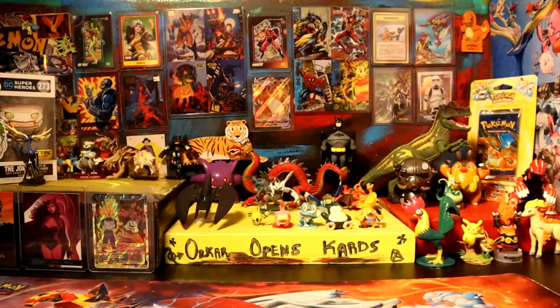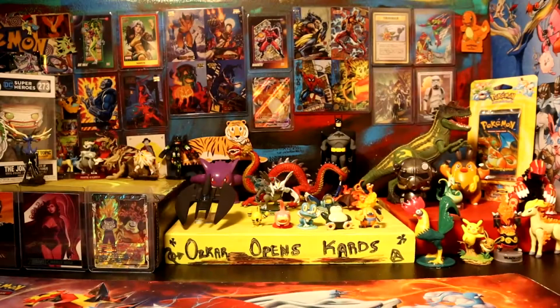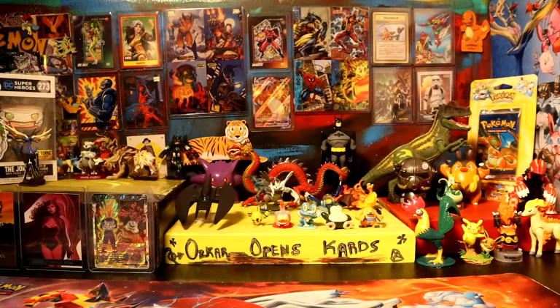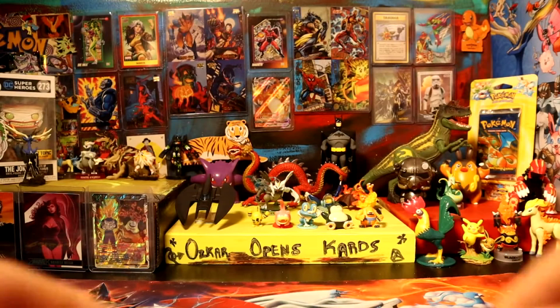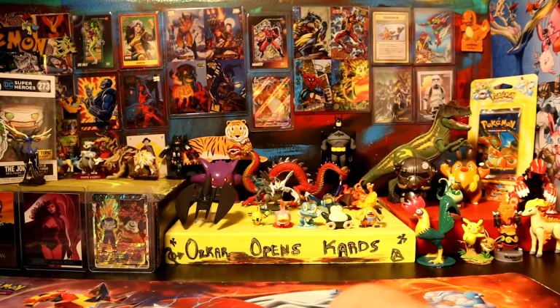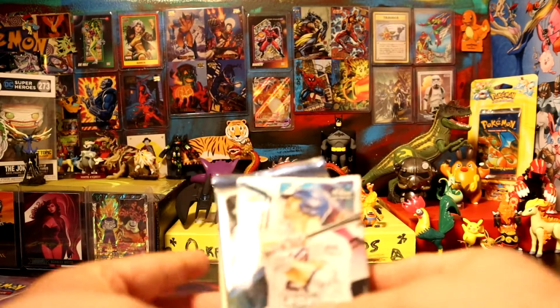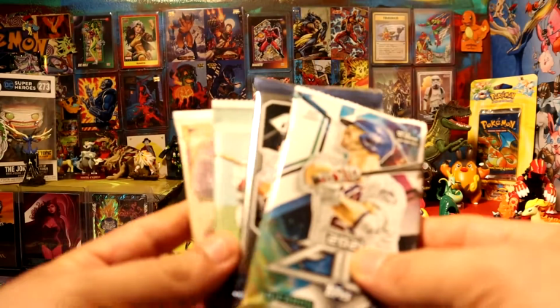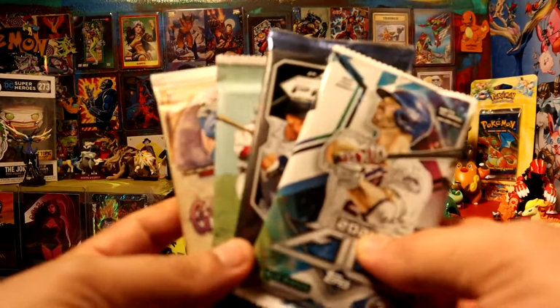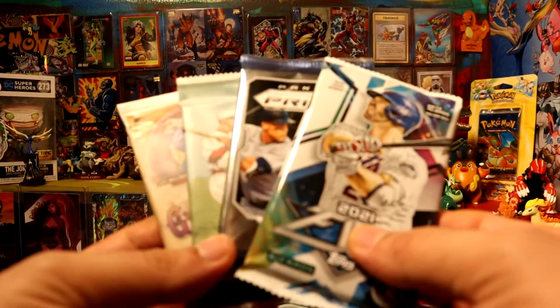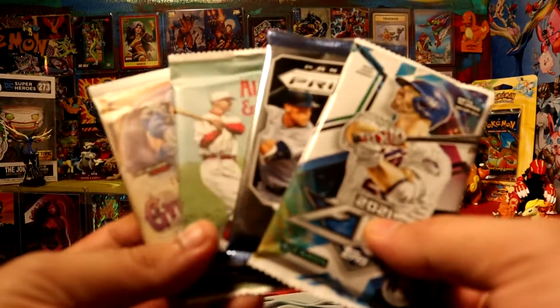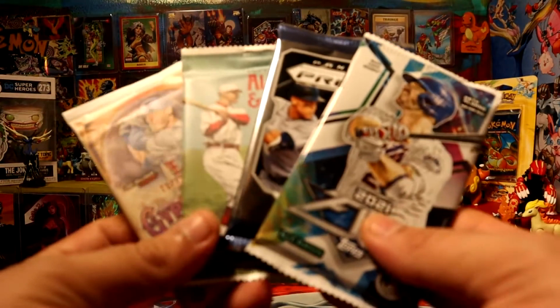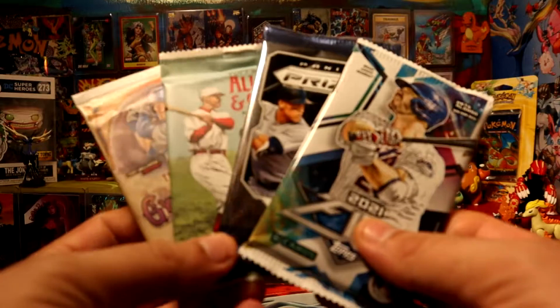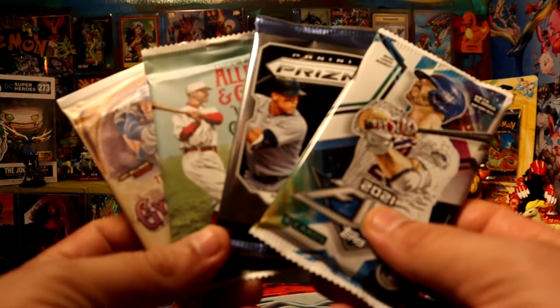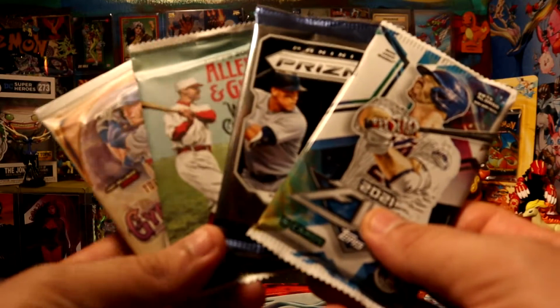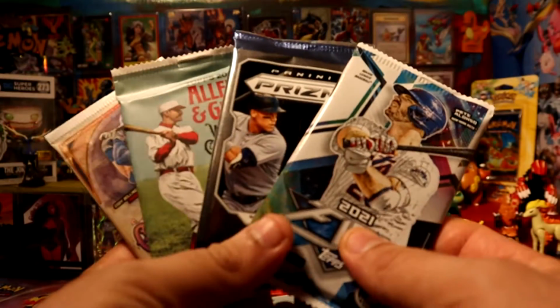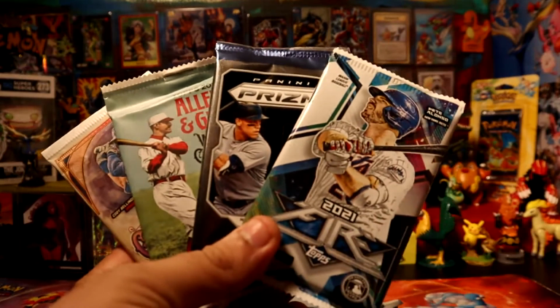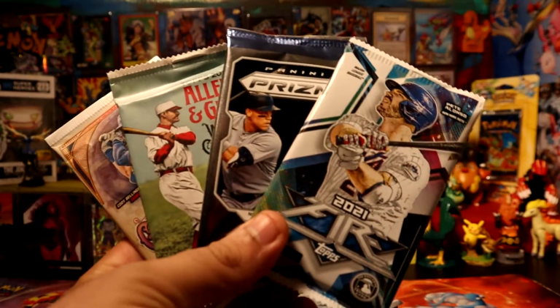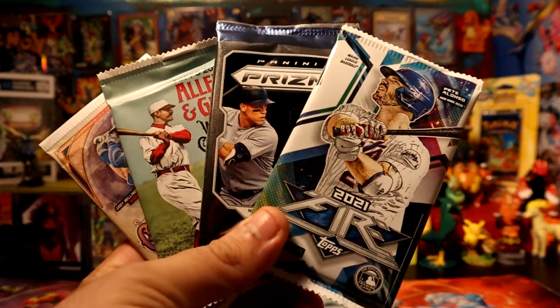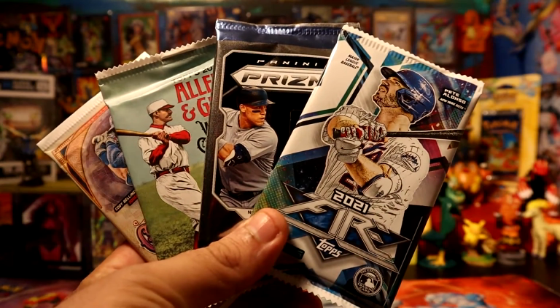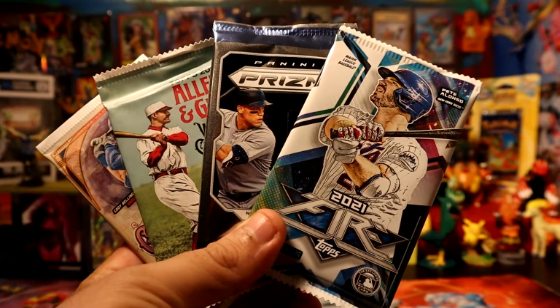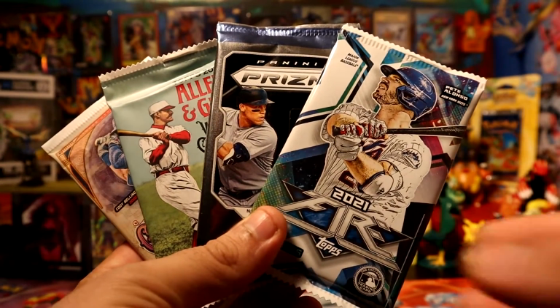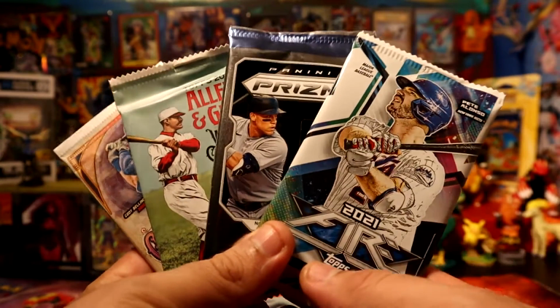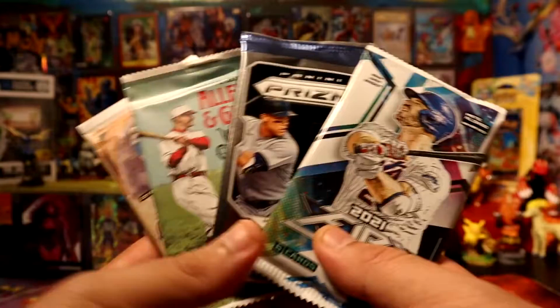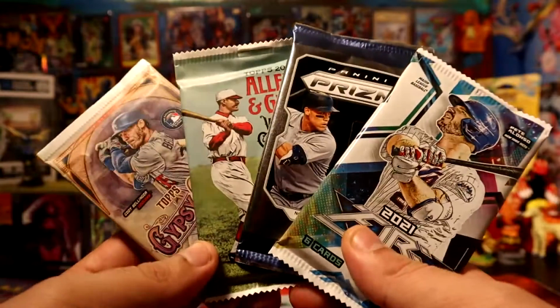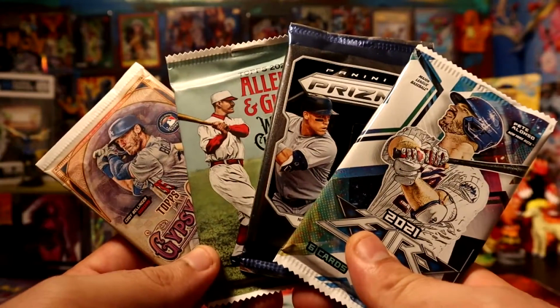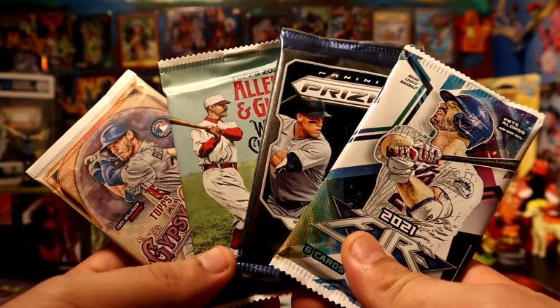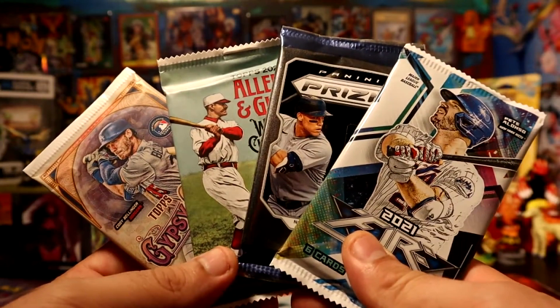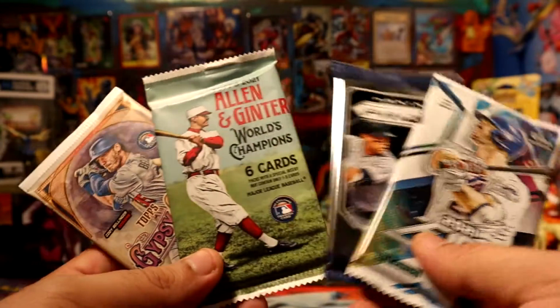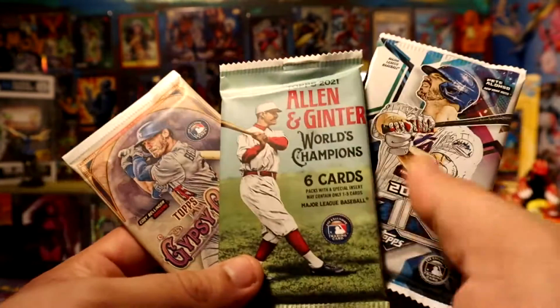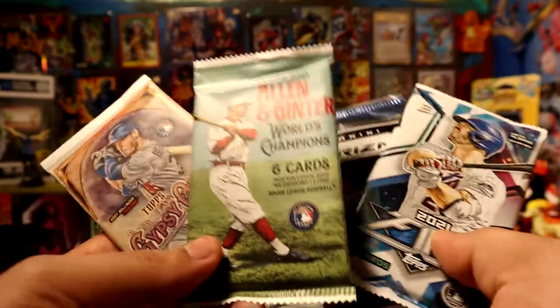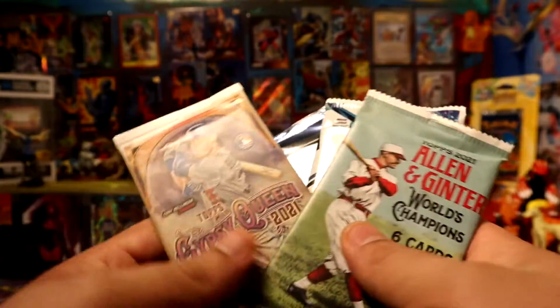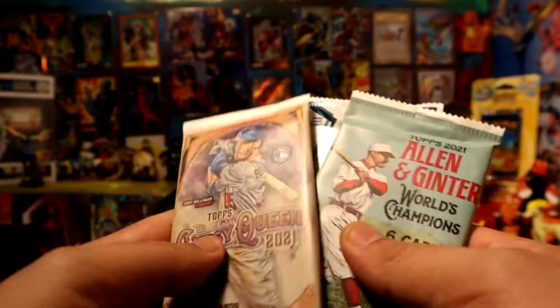Hey, what's going on guys? Today we're gonna be opening four basketball baseball packs, all 2021 packs. Hopefully some goodies - let's go! Let's start with probably the least favorite, save the Prisms for last.